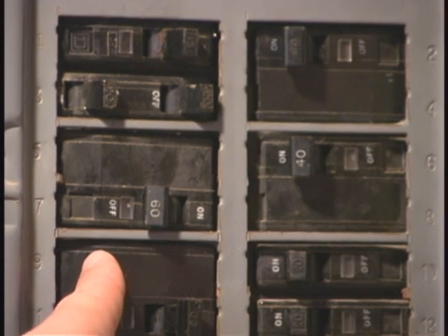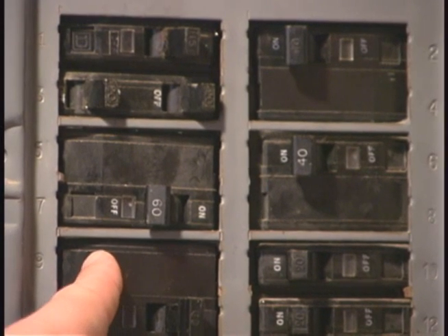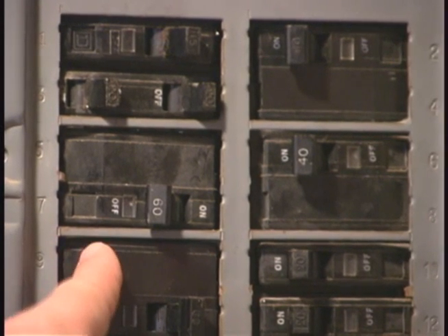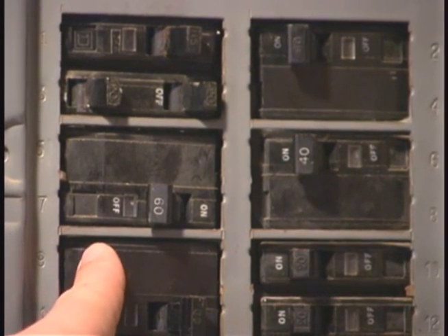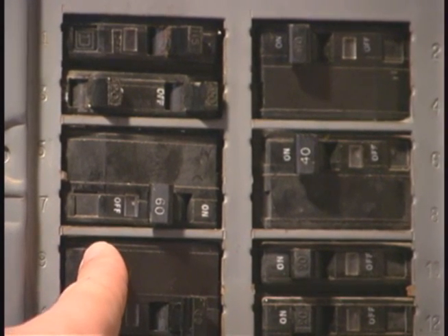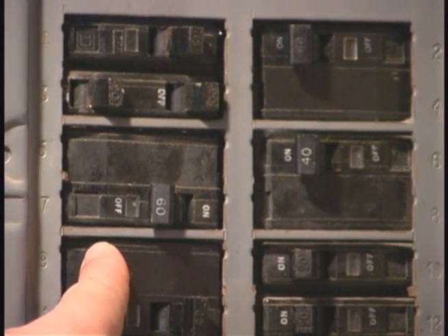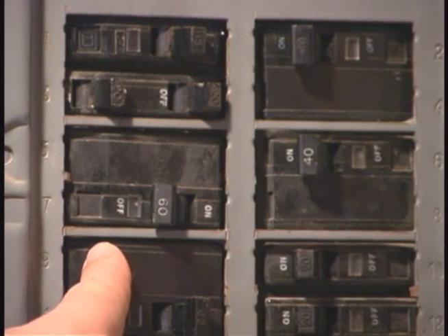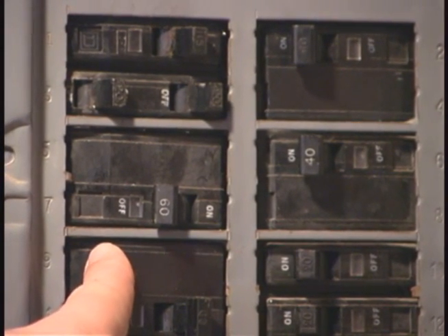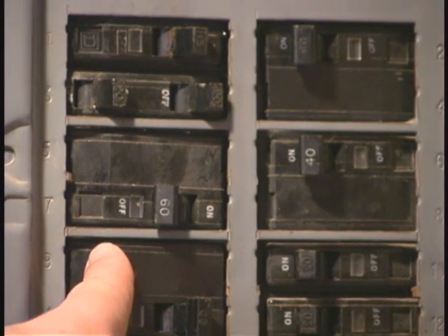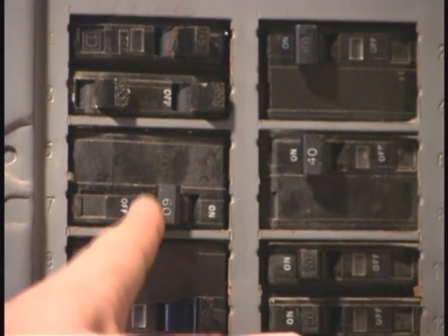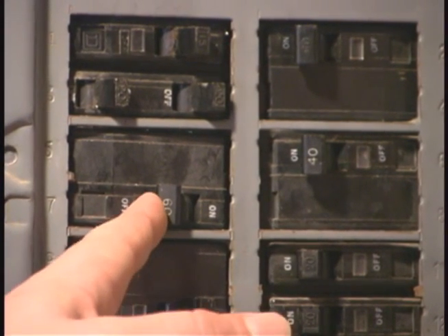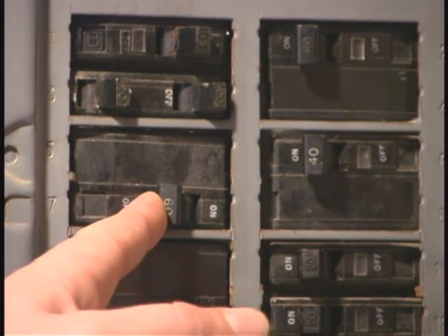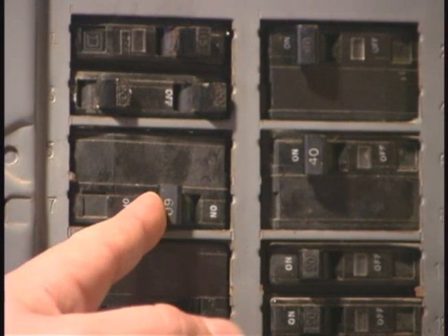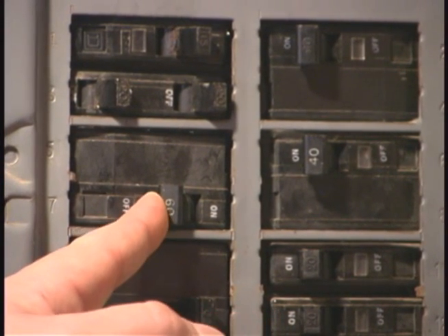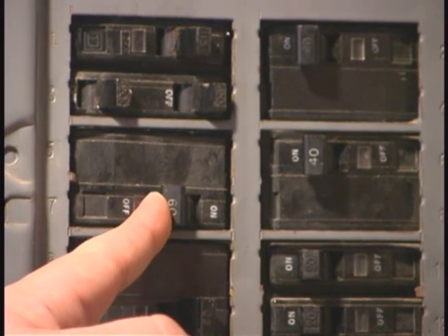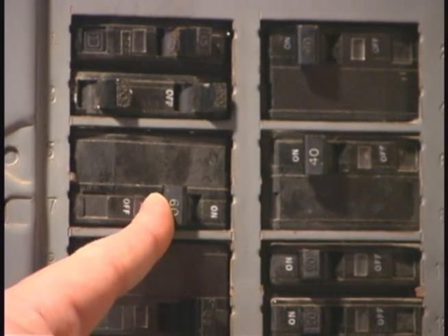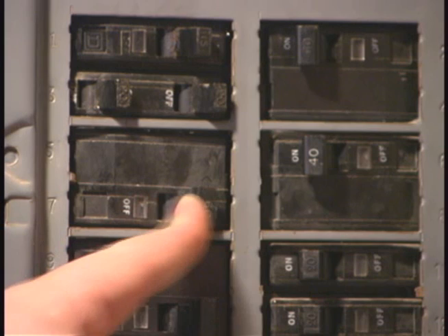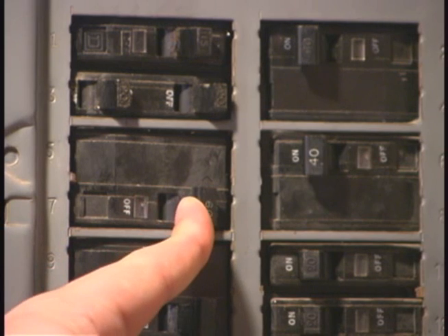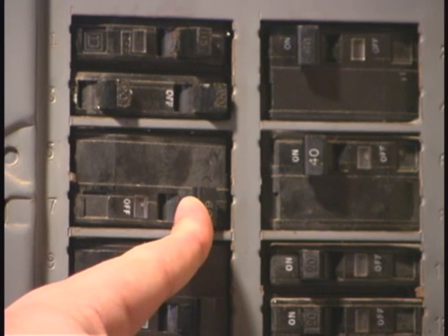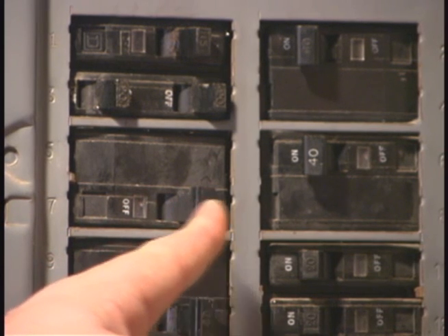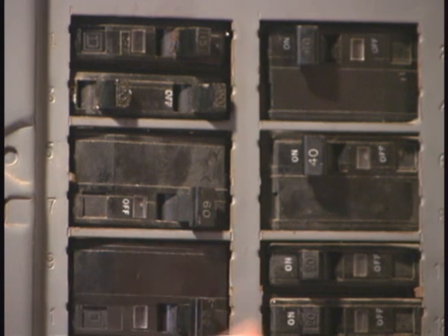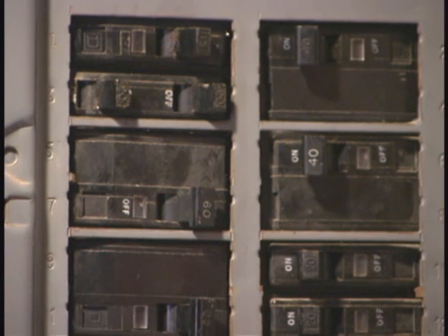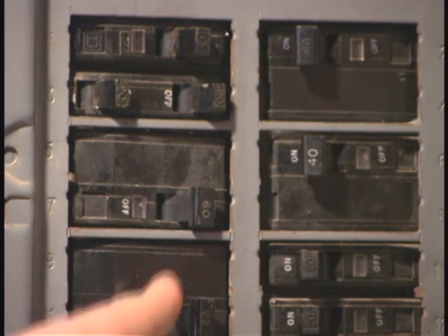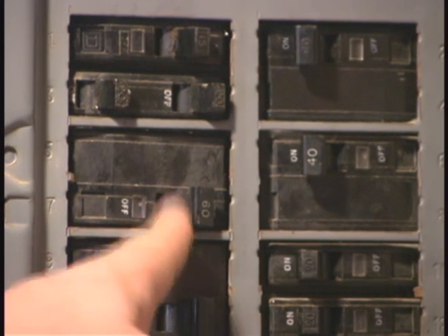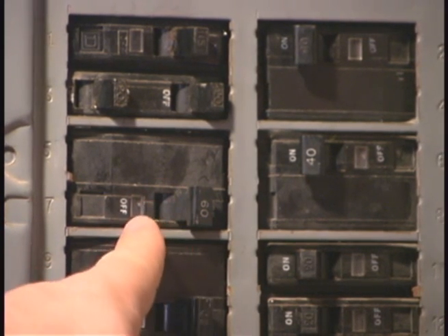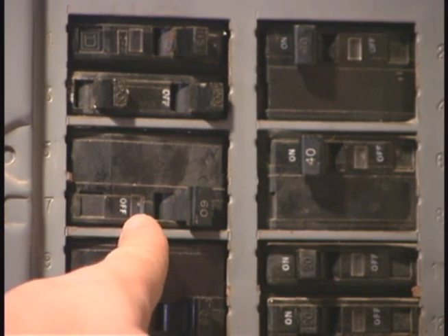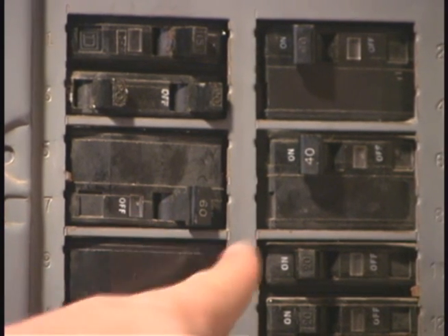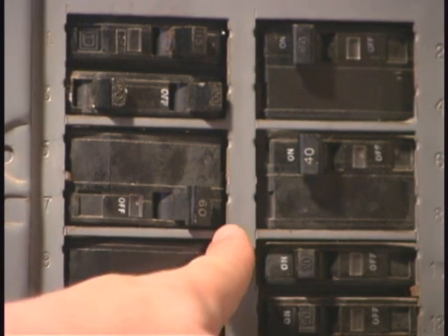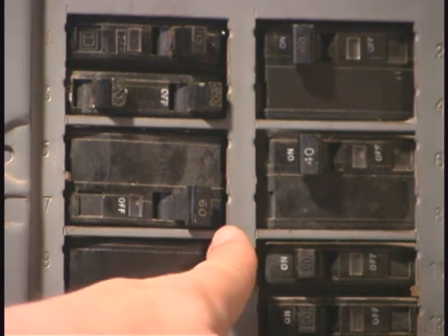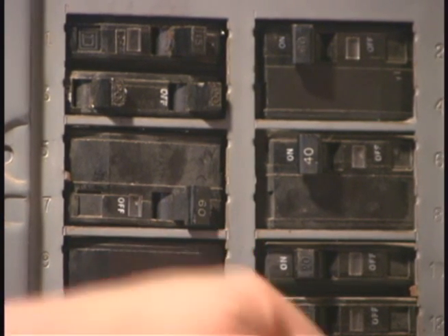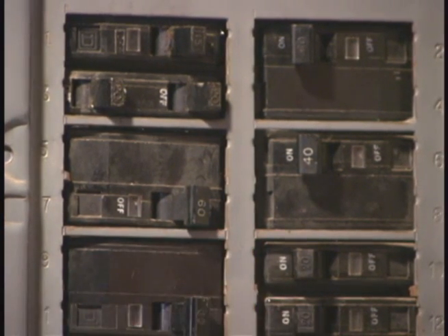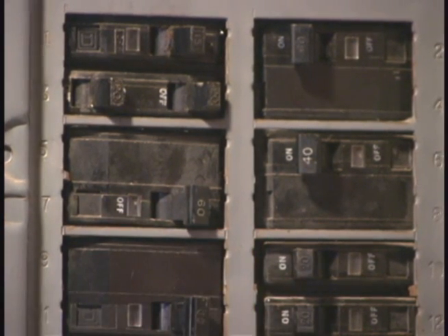Now that you've finished hooking up your thermostat, you can simply take and turn back on the circuit breaker. We went from the off side to the on side.